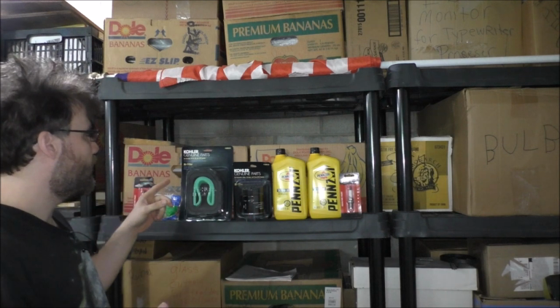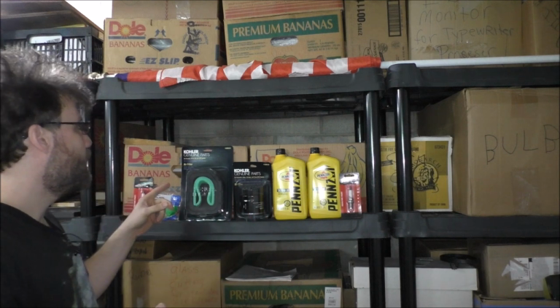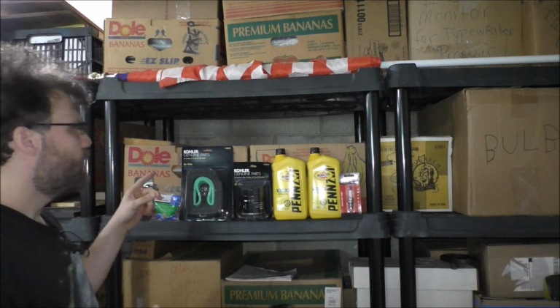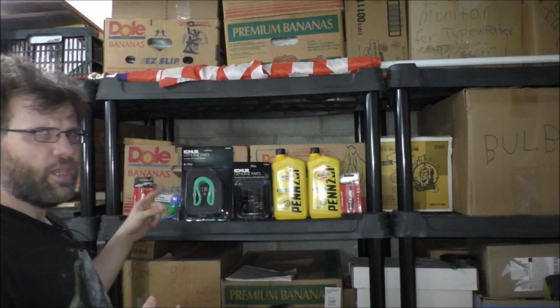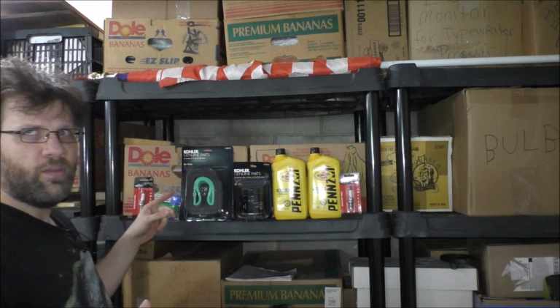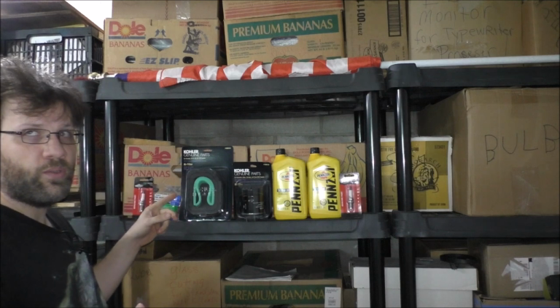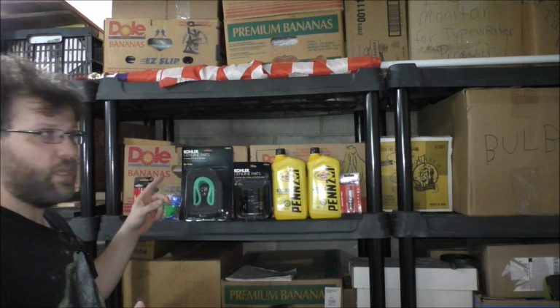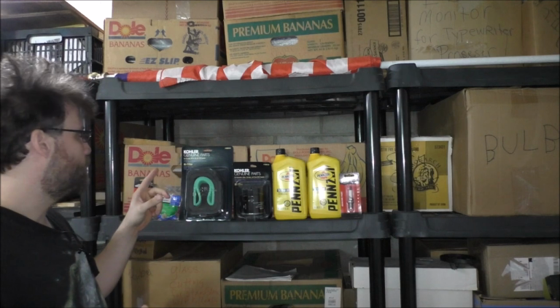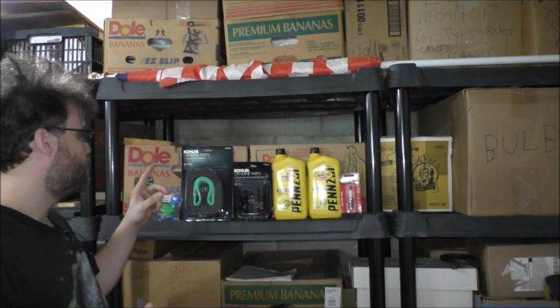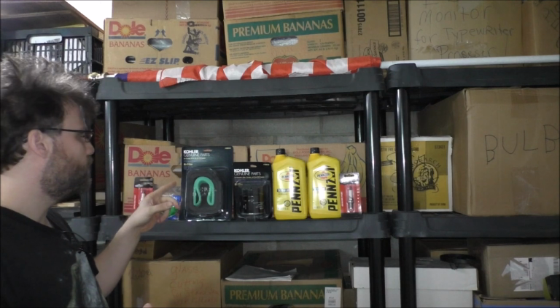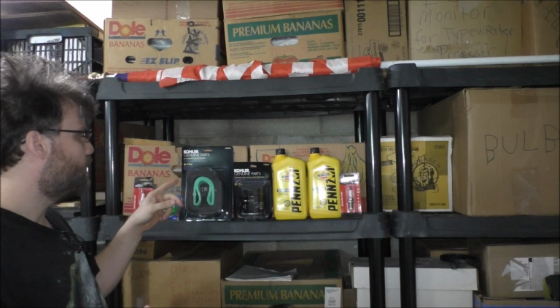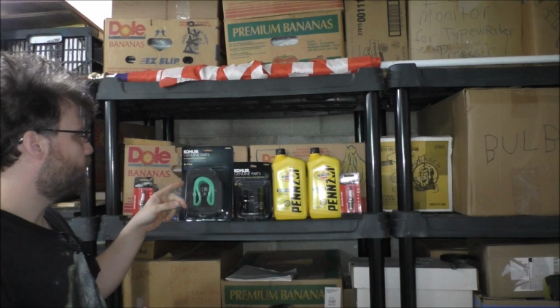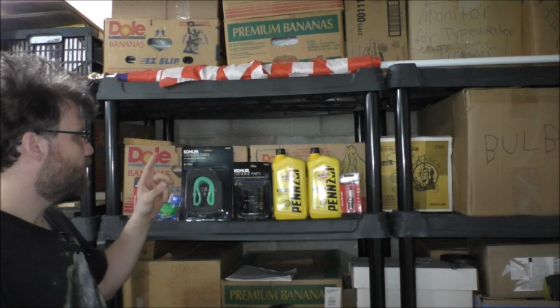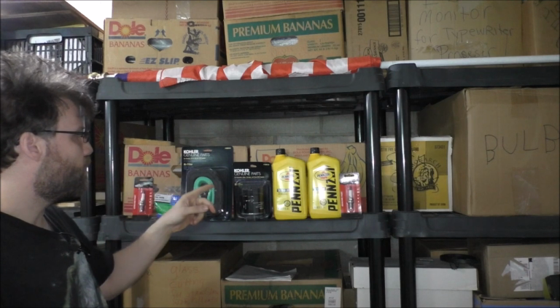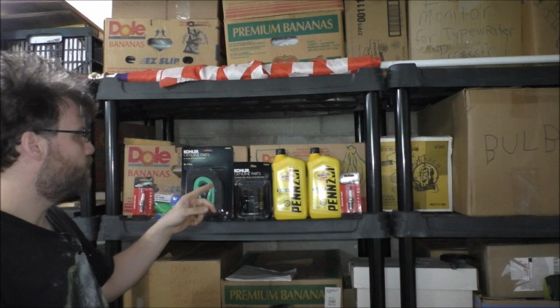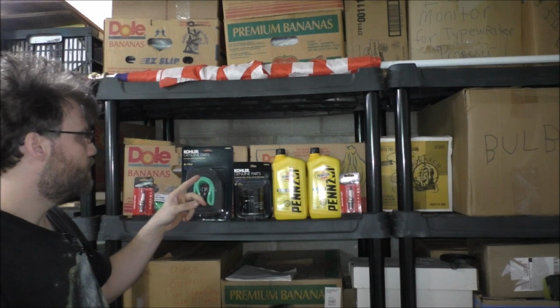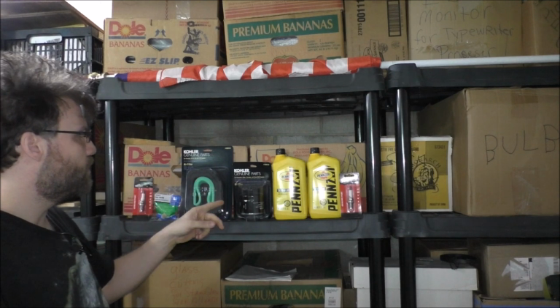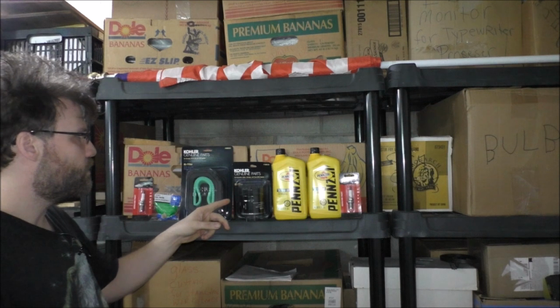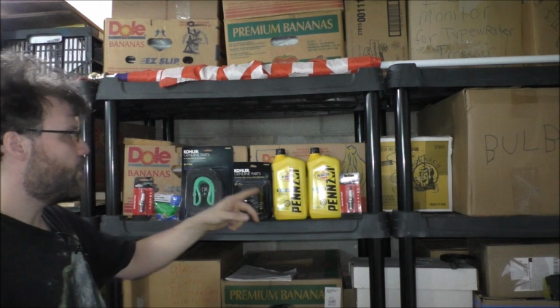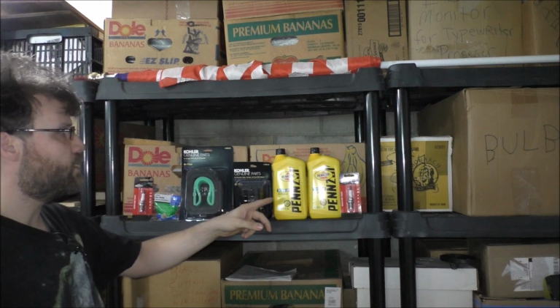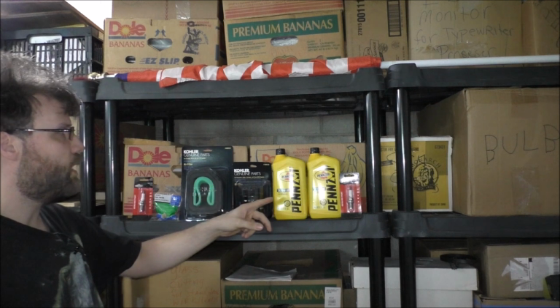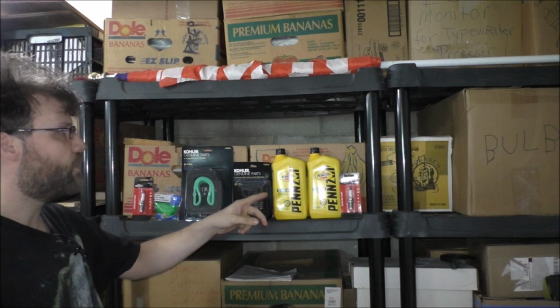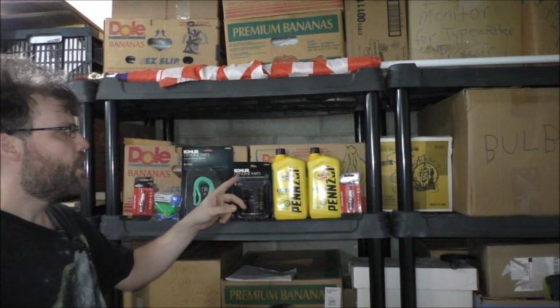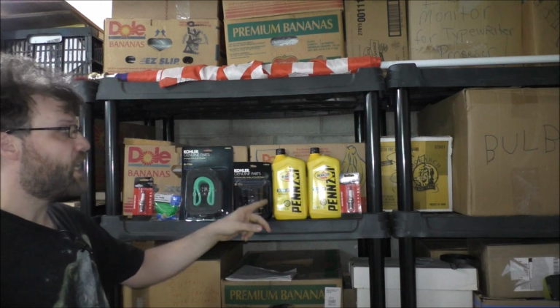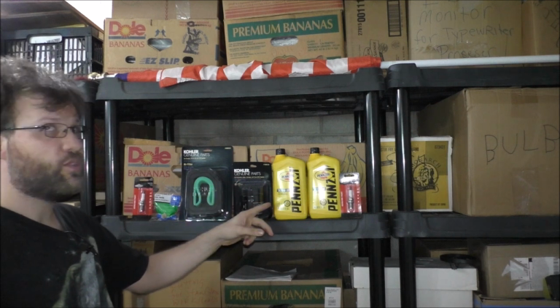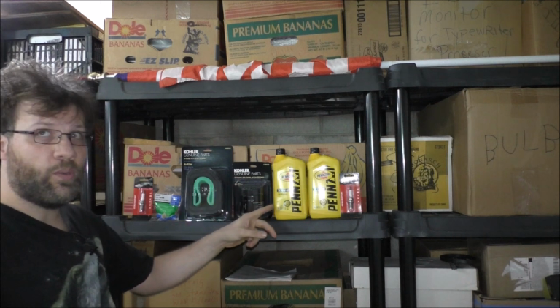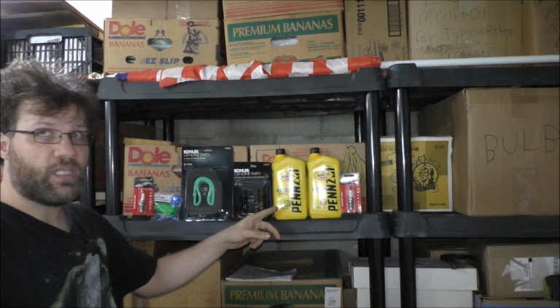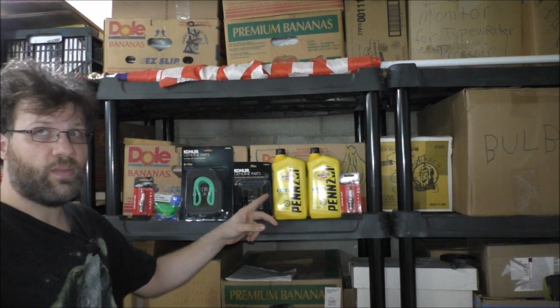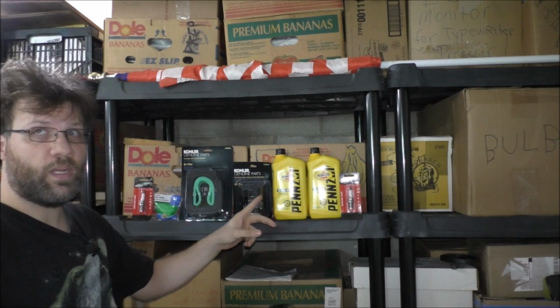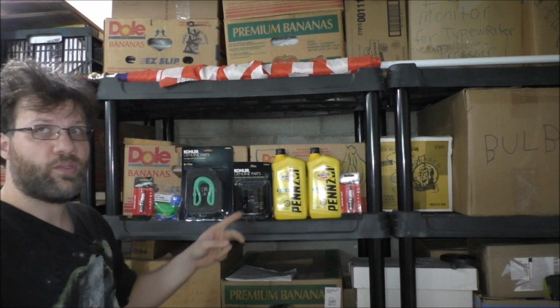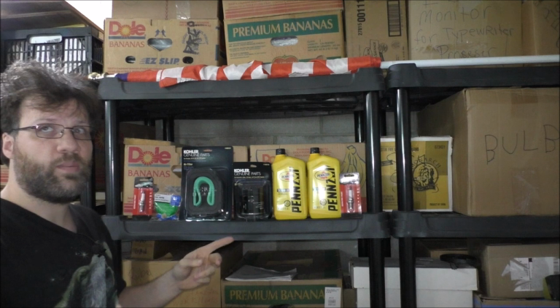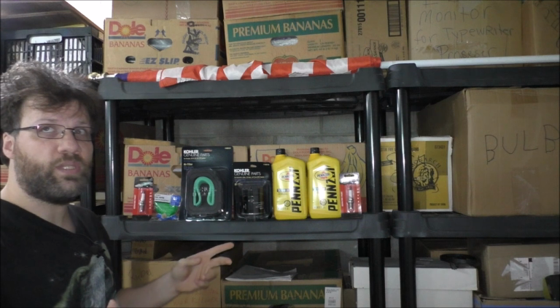We got an oil filter, and we also have Penn's oil, which is what I'm going to be using in the lawn tractor.